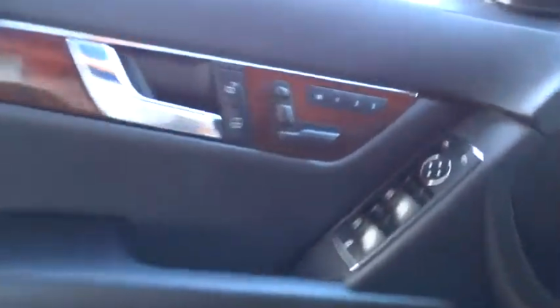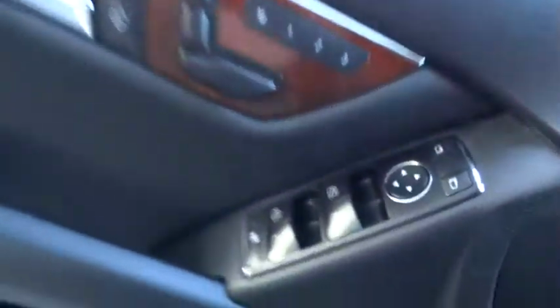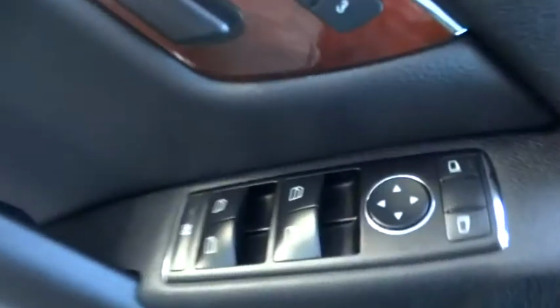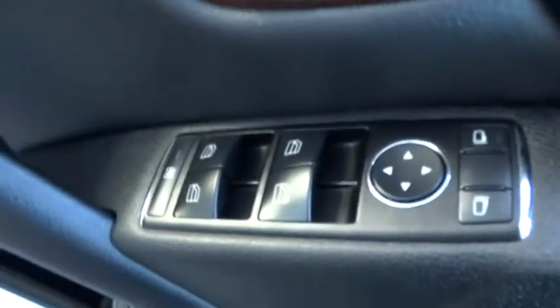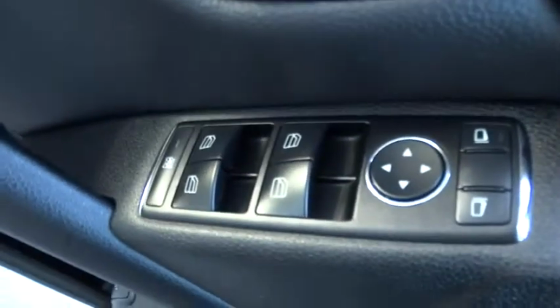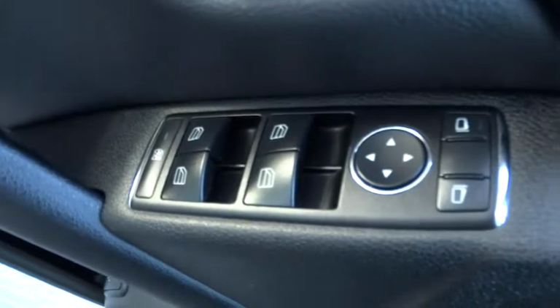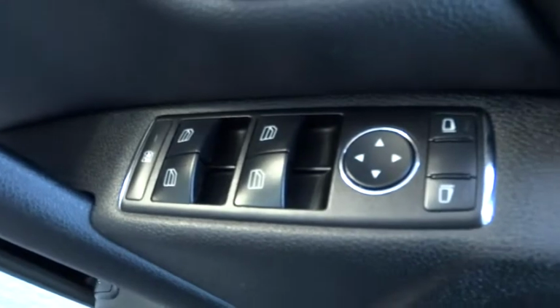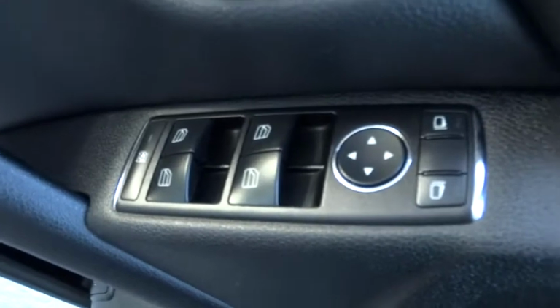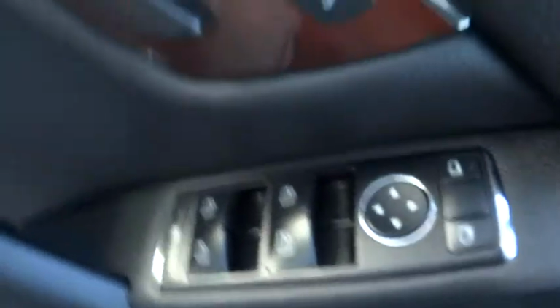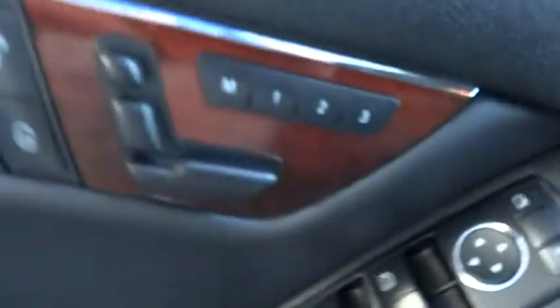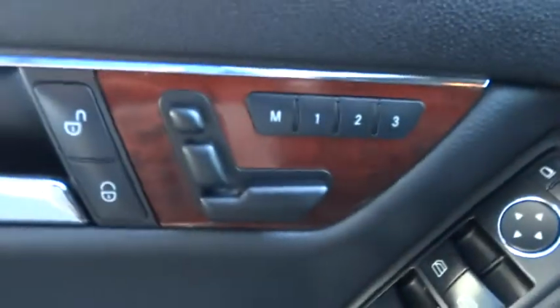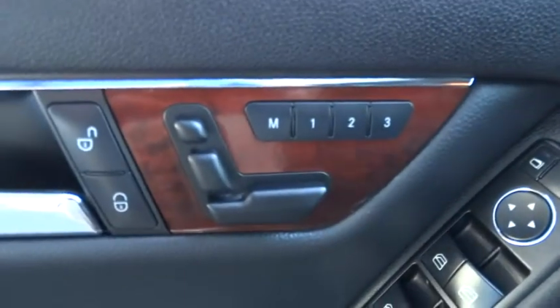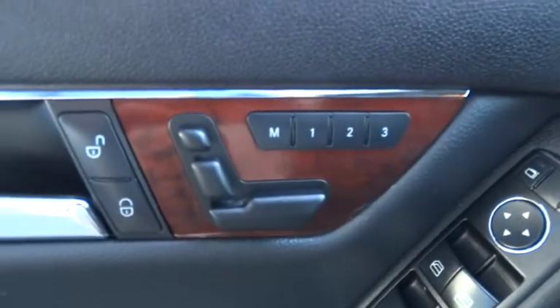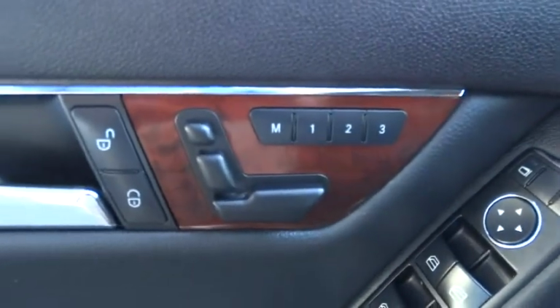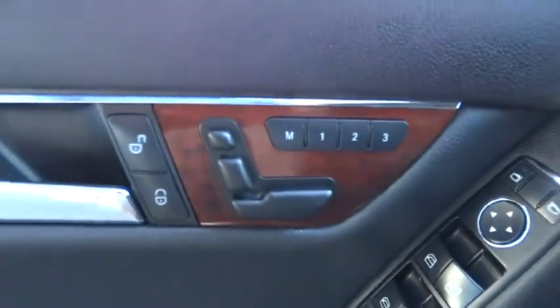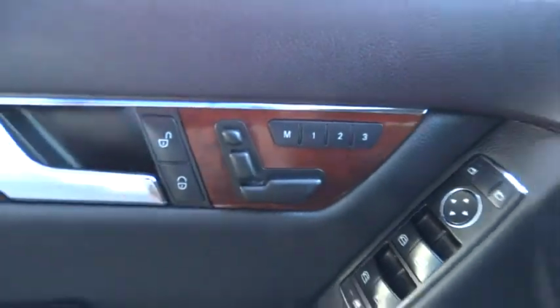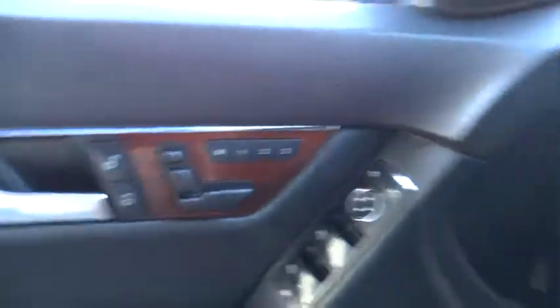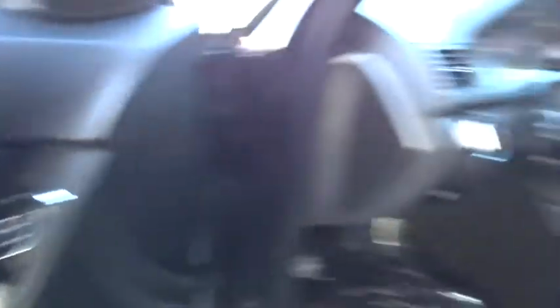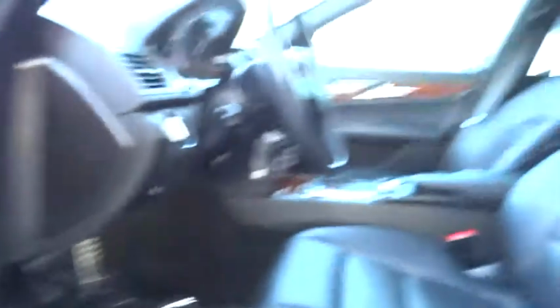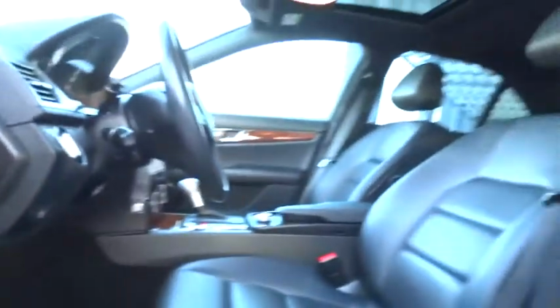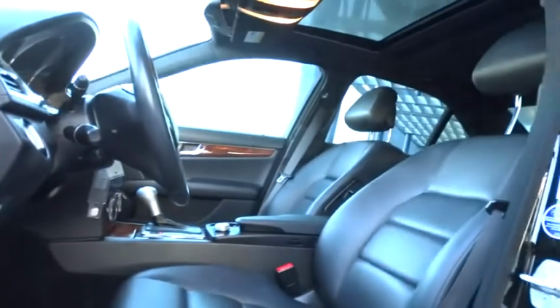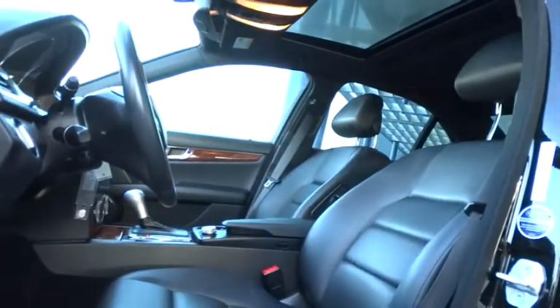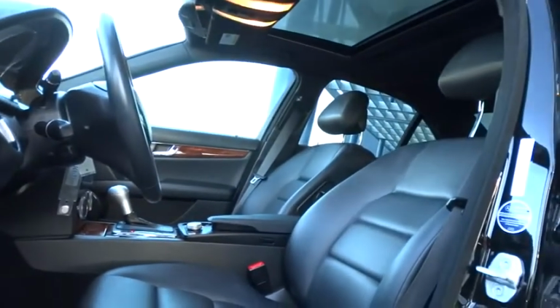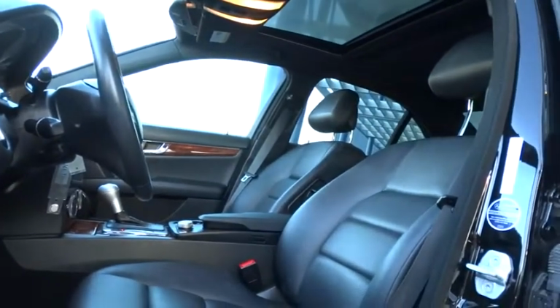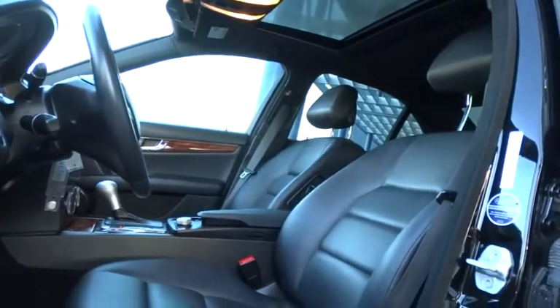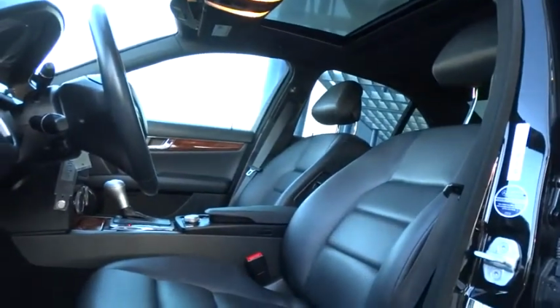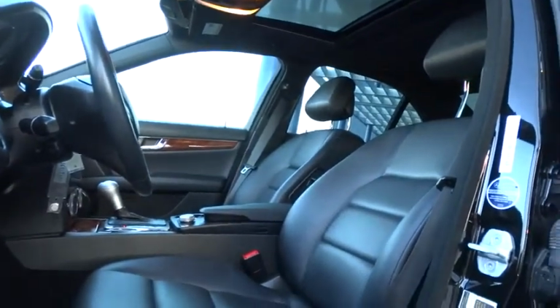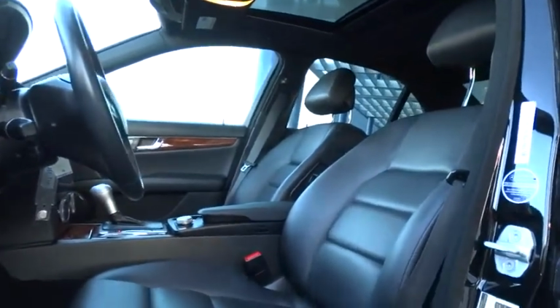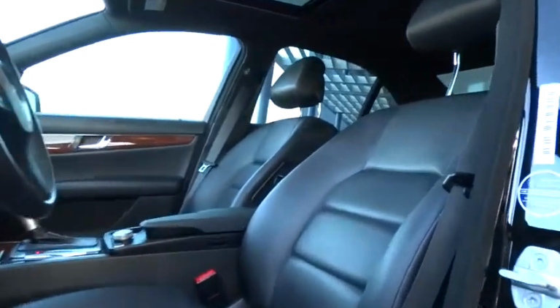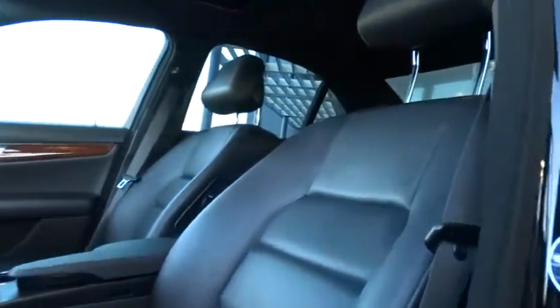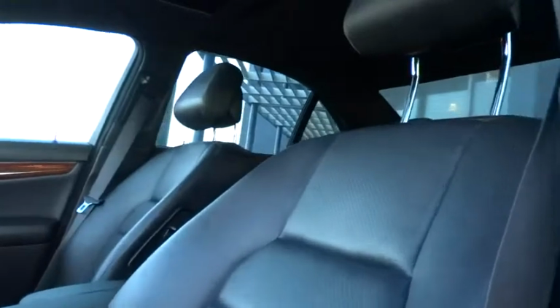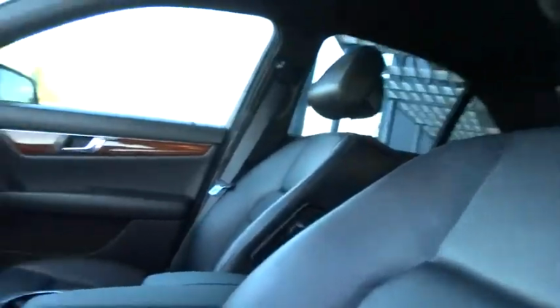Keyless entry, floor mats, aluminum wheels, four-wheel disc brakes, climate control, AM FM stereo radio, rear defrost, iPod adapter, heated front seats, fog lamps, and MP3 player.